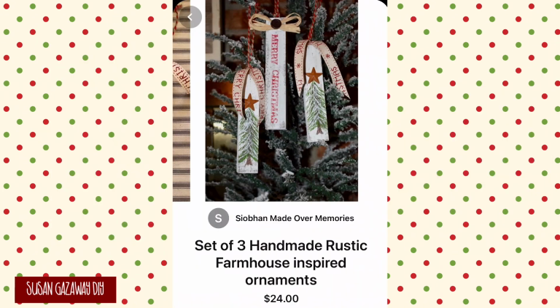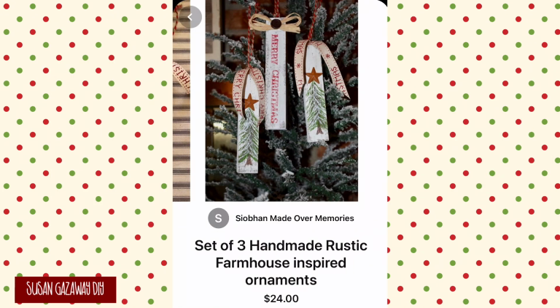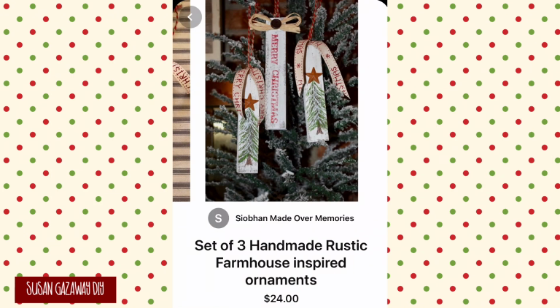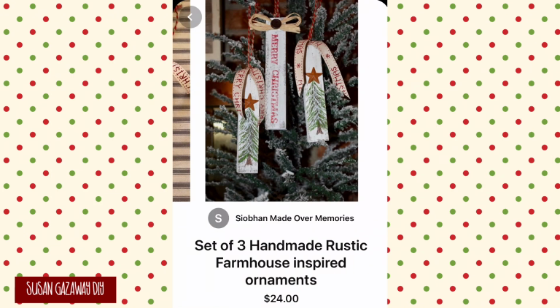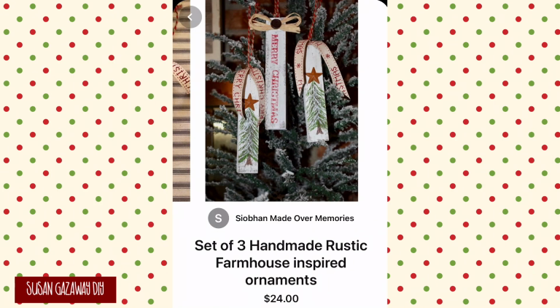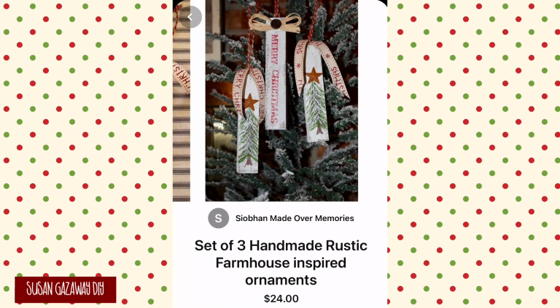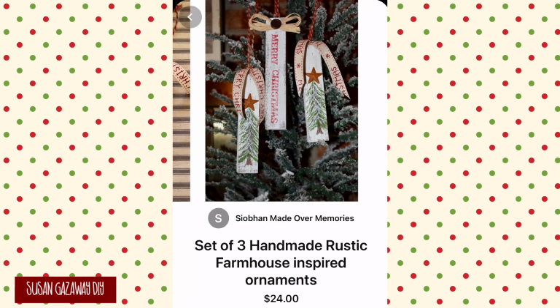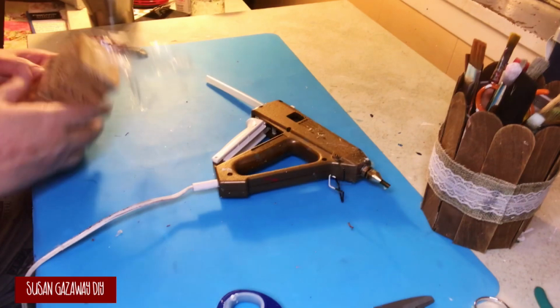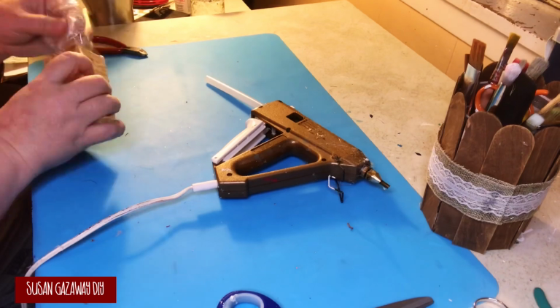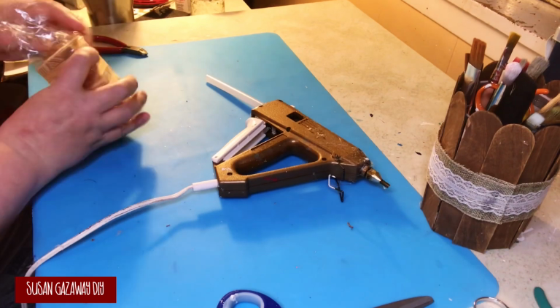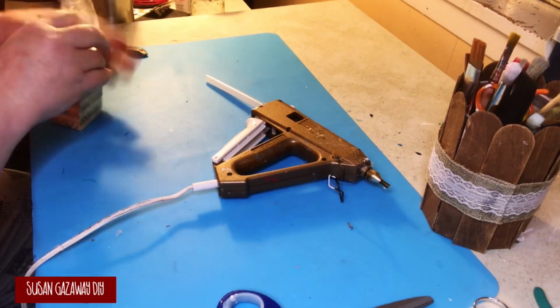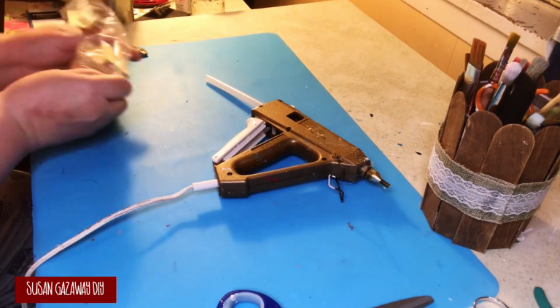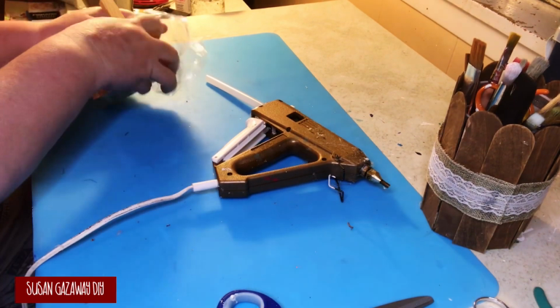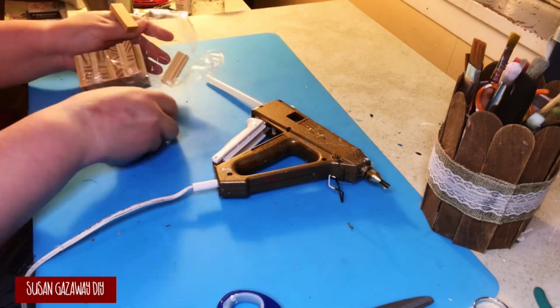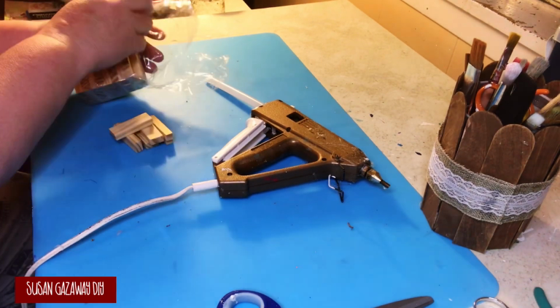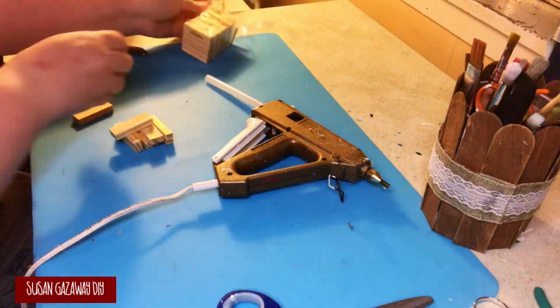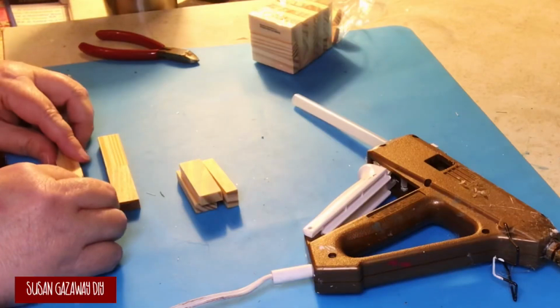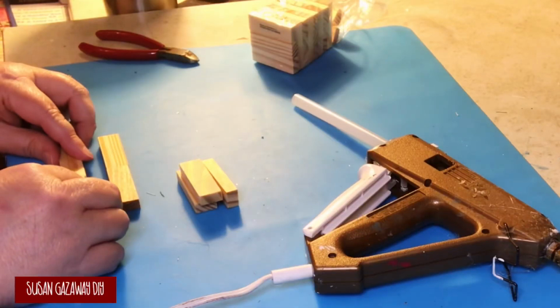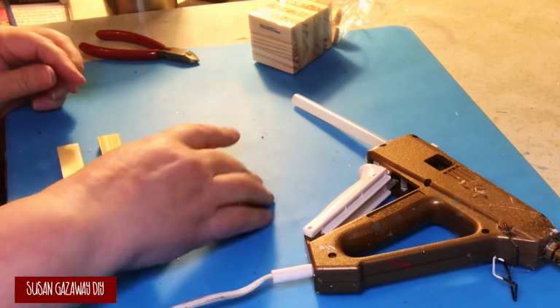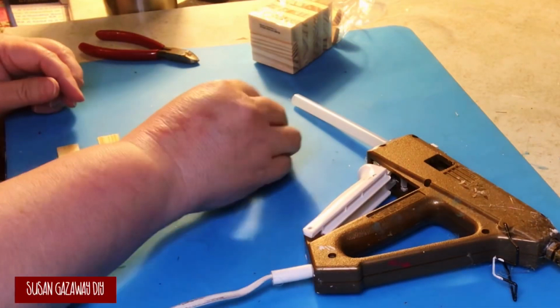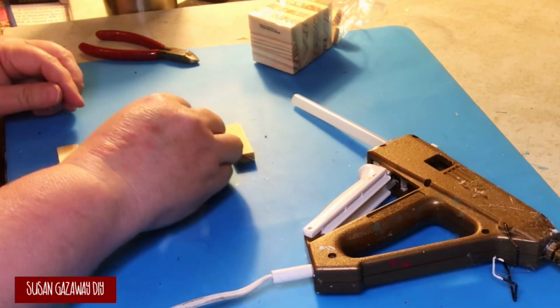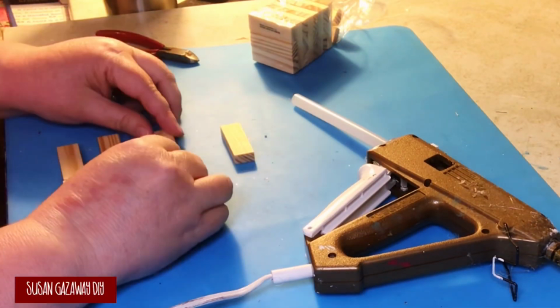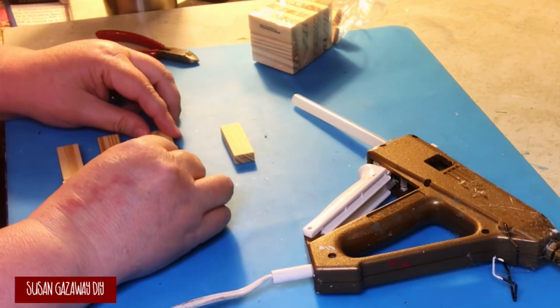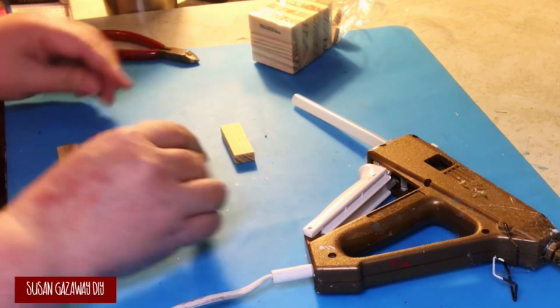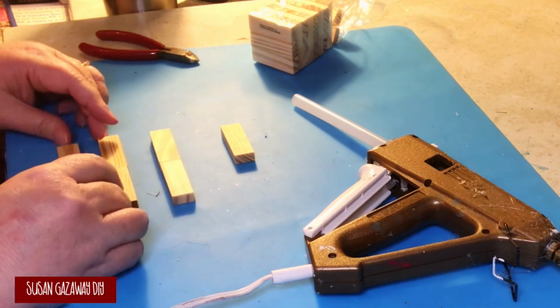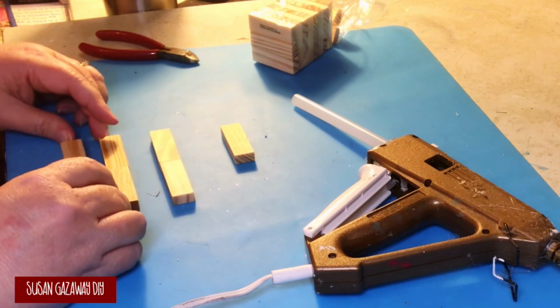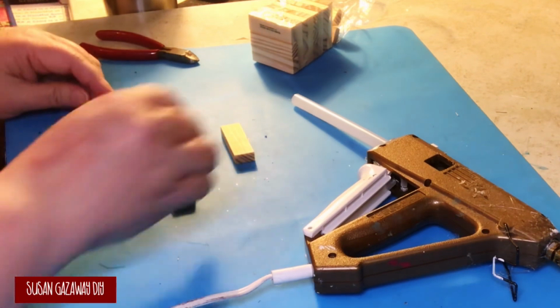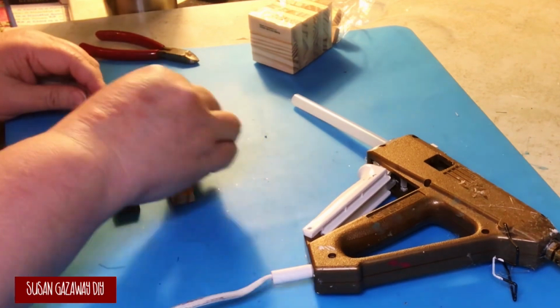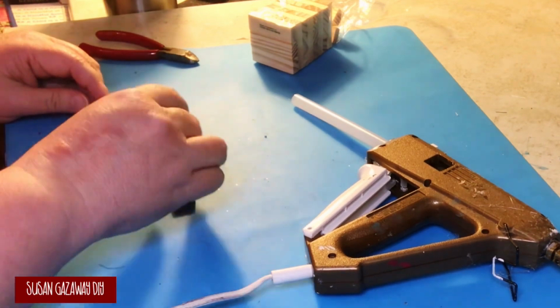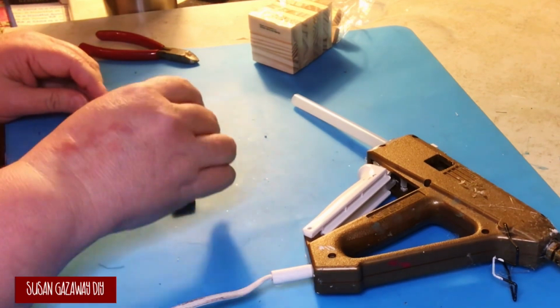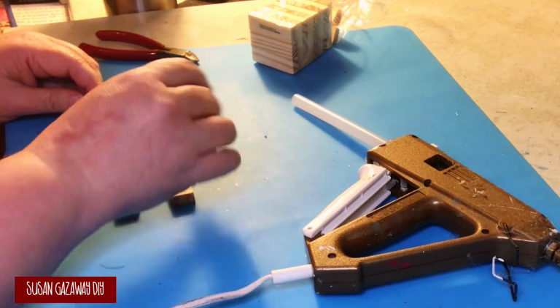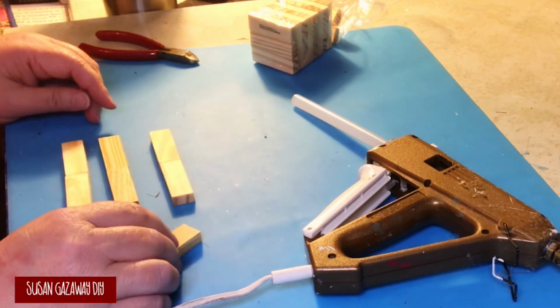For my second dupe, I'm recreating these ornaments. I am using Dollar Tree Tumbling Tower Blocks, and I'm going to hot glue them end-to-end.